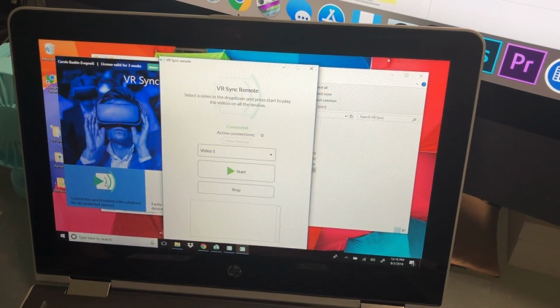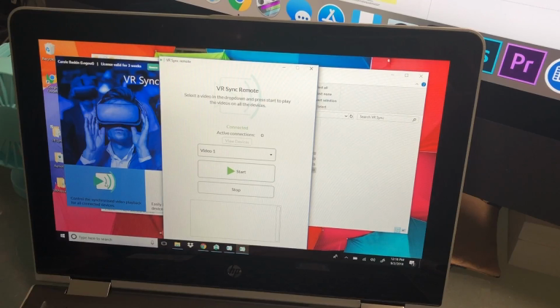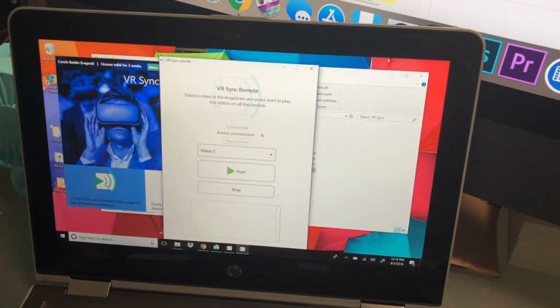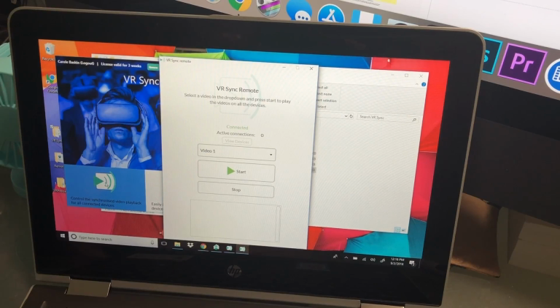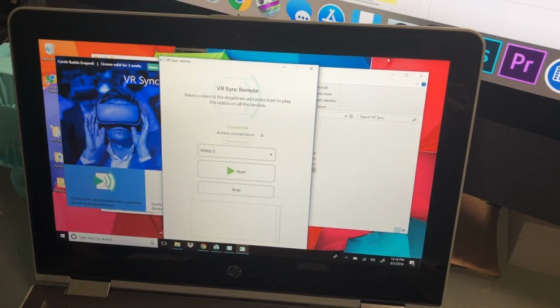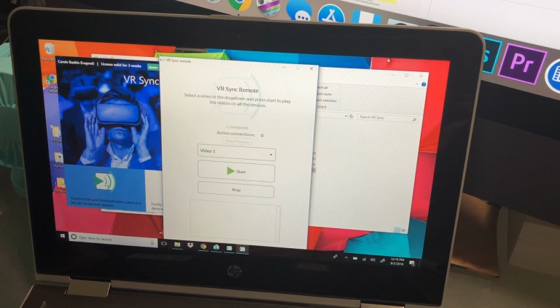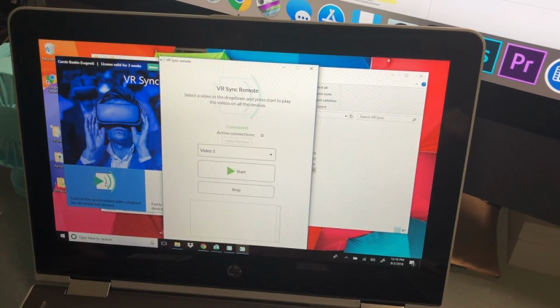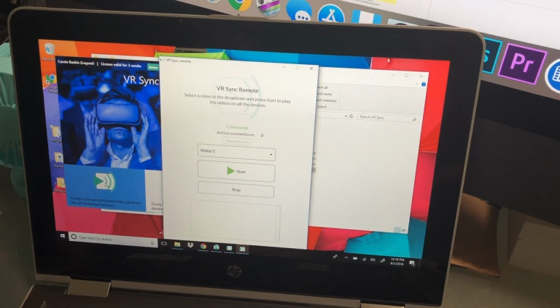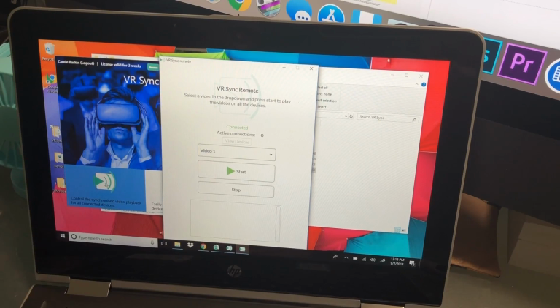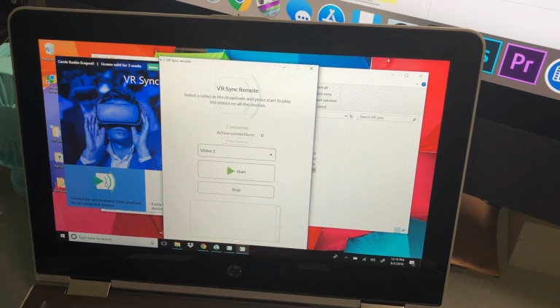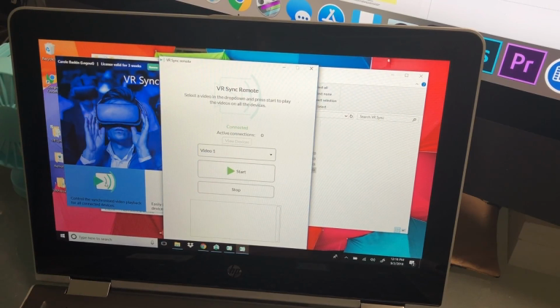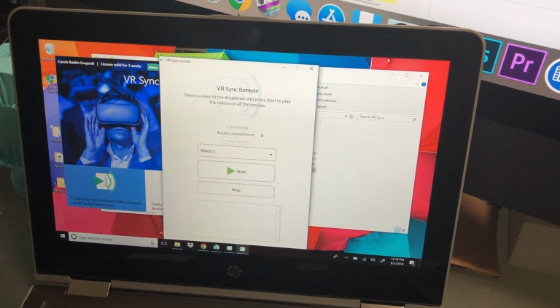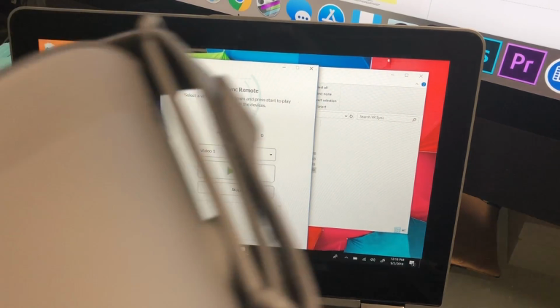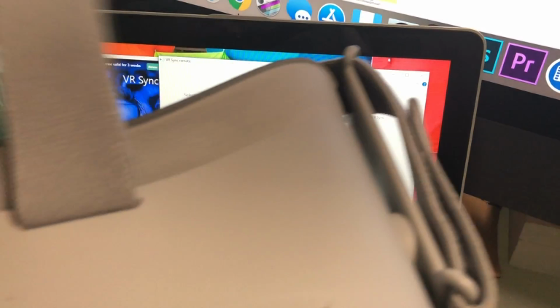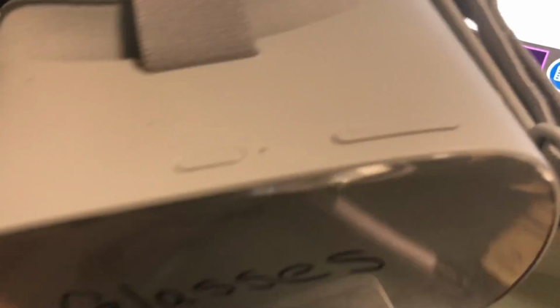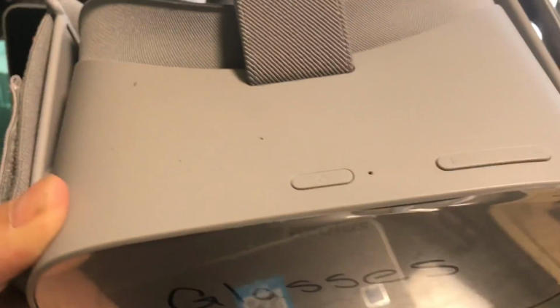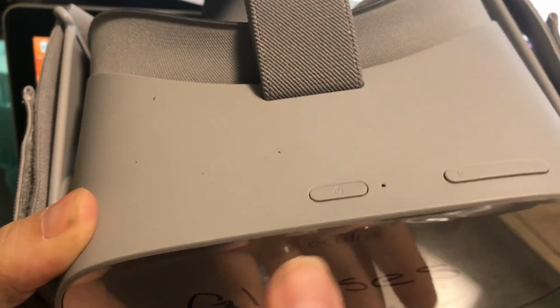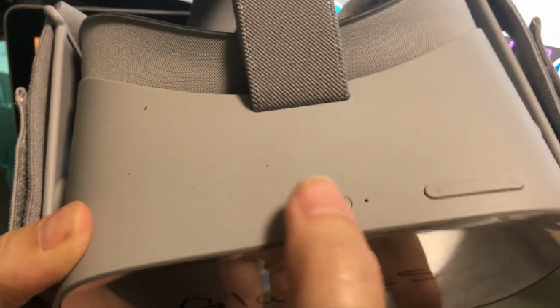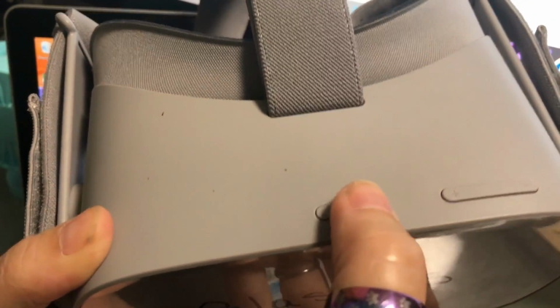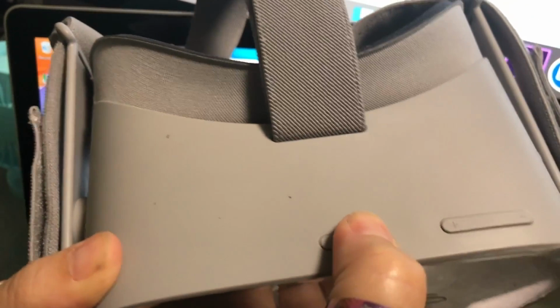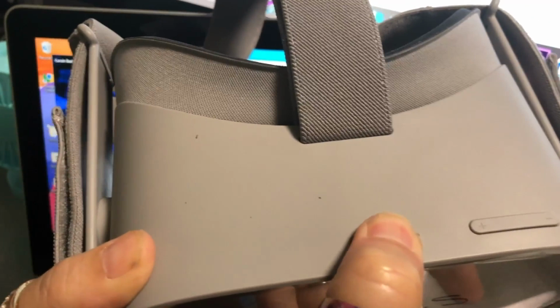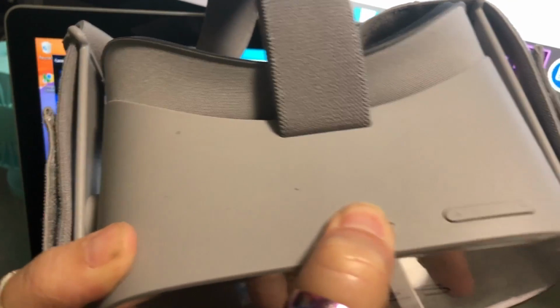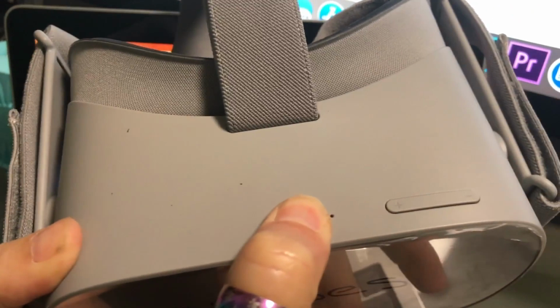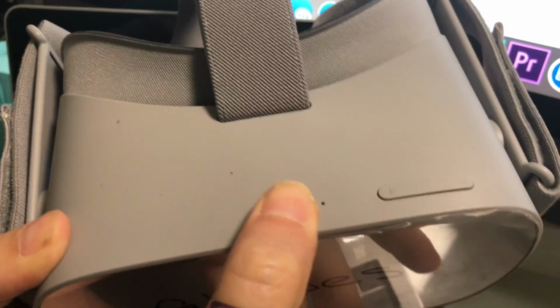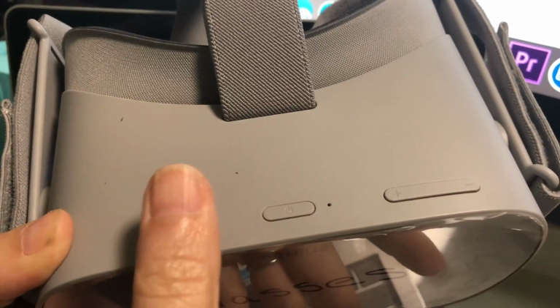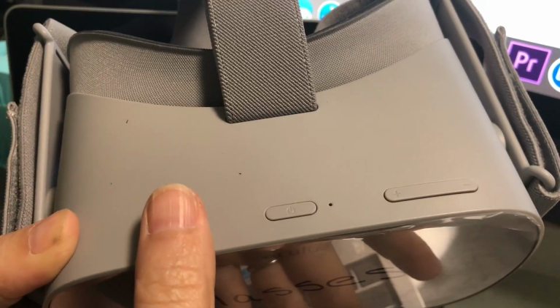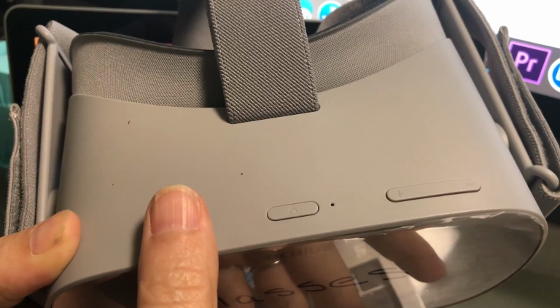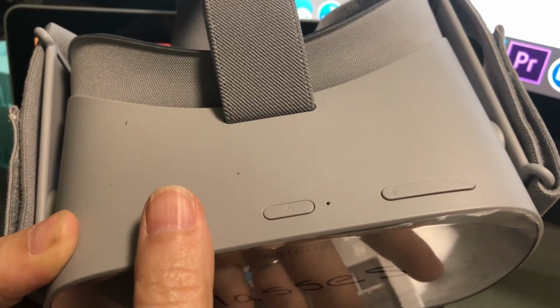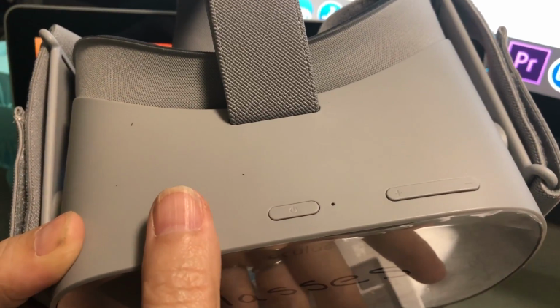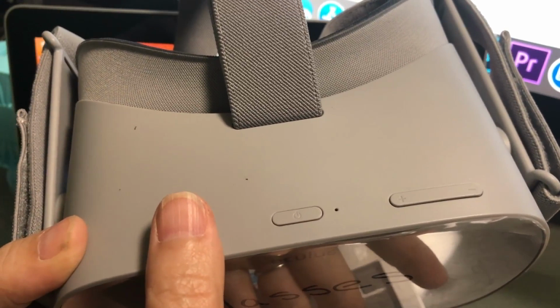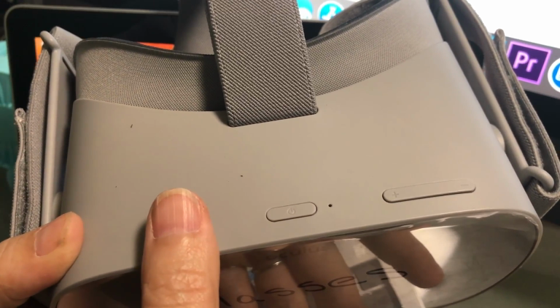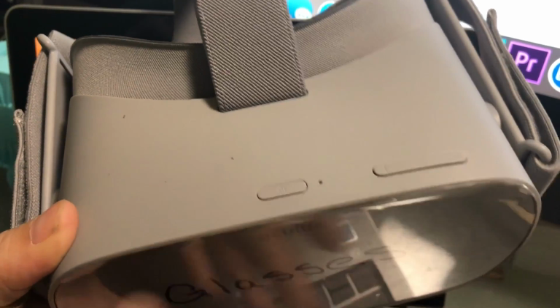This is your remote control that is controlling the headsets. Next you want to take the headset and turn it on, and do this before you hand it off to anyone.